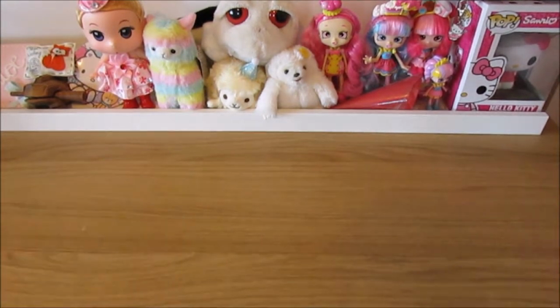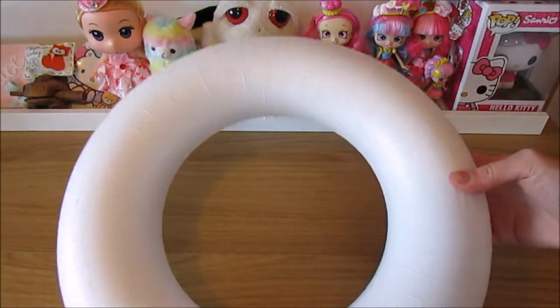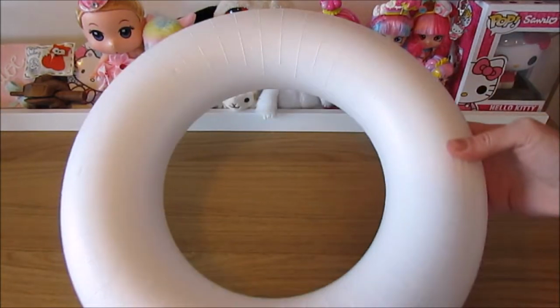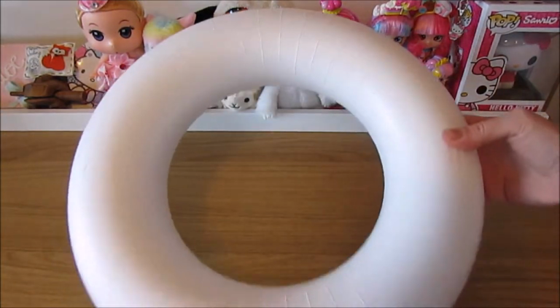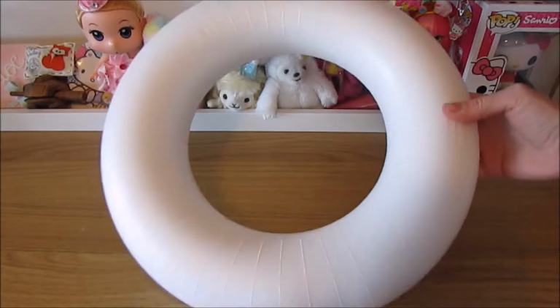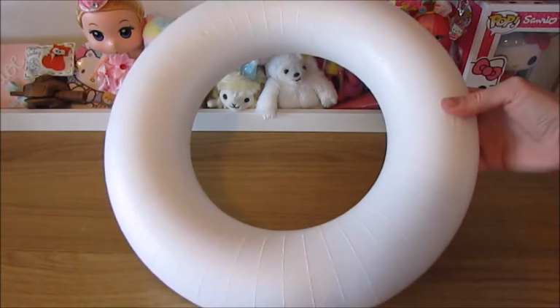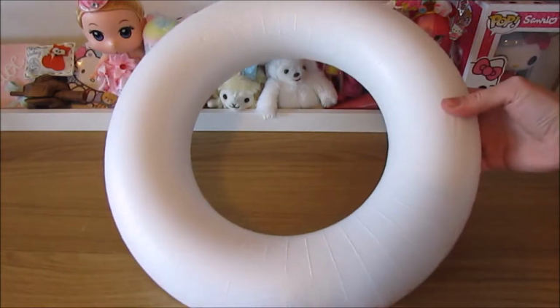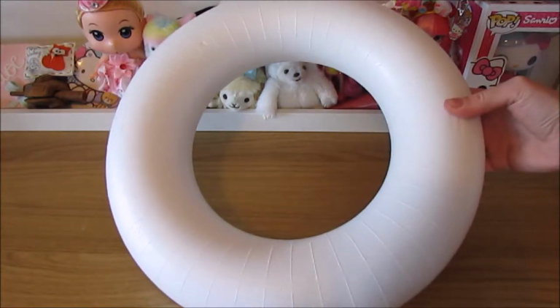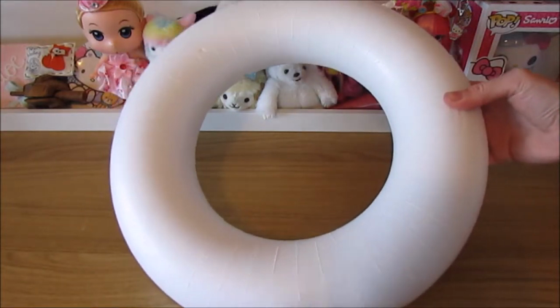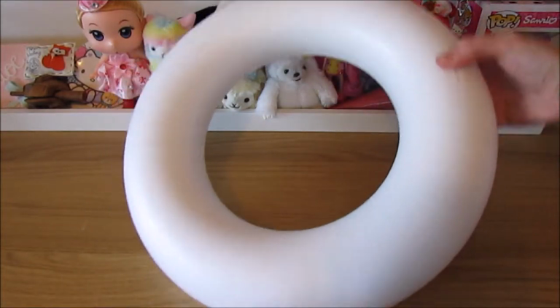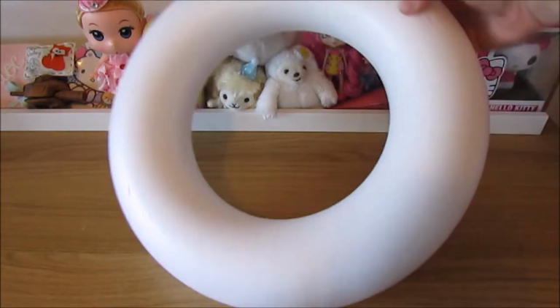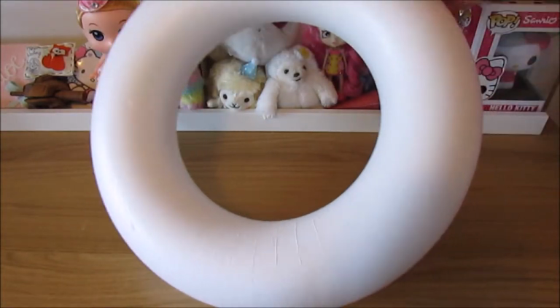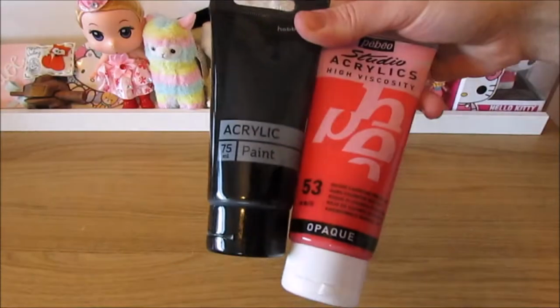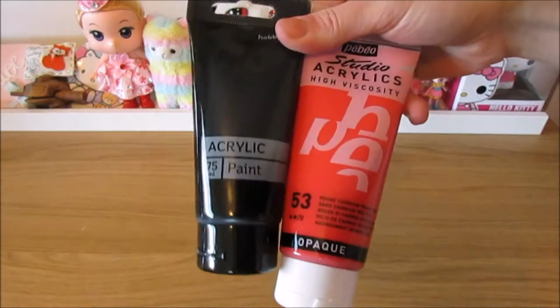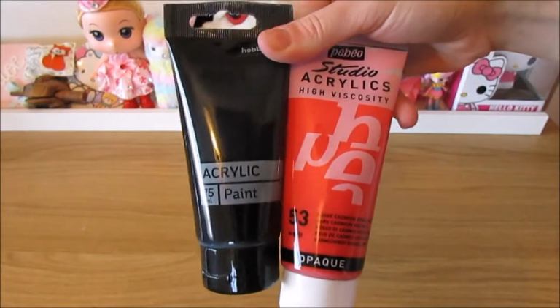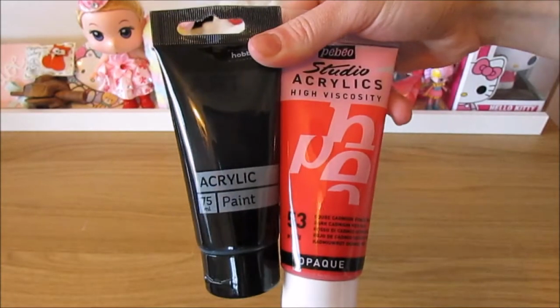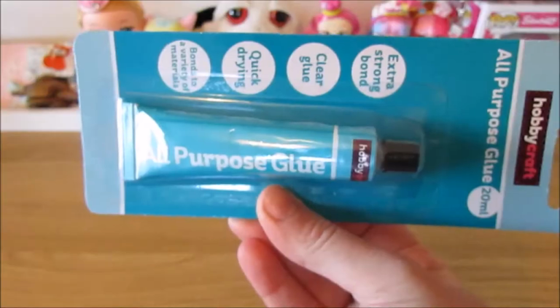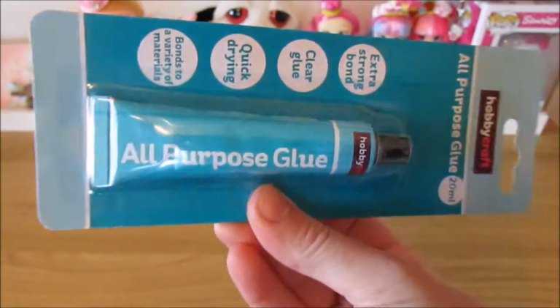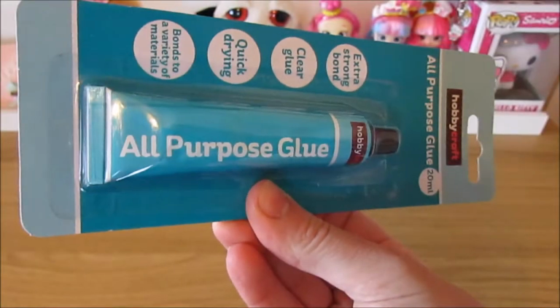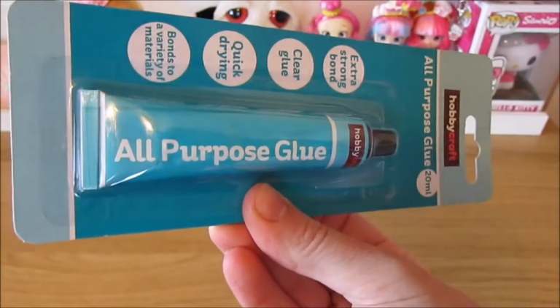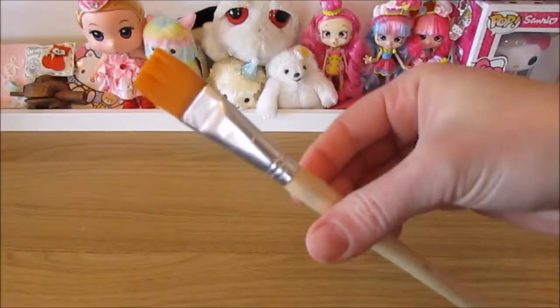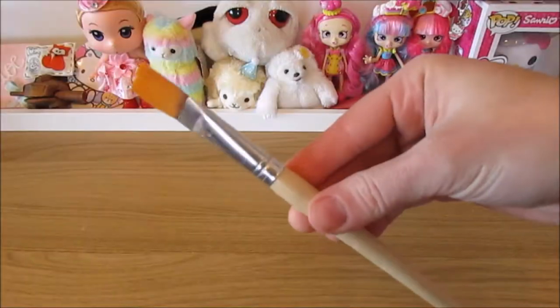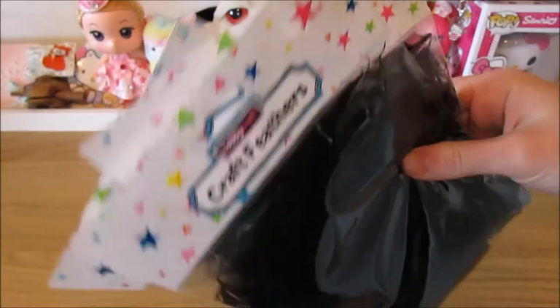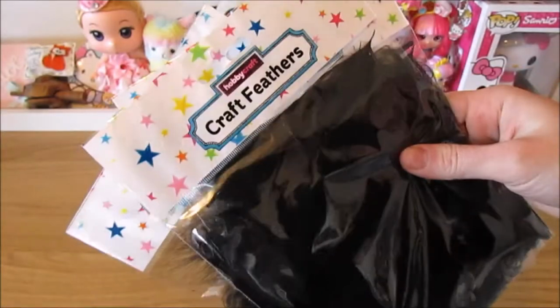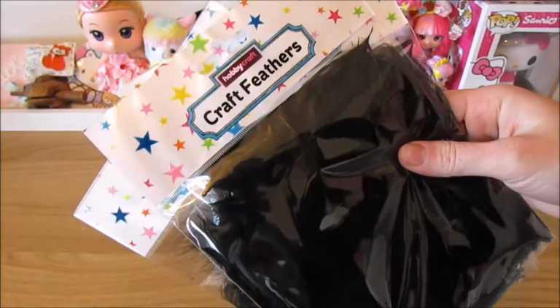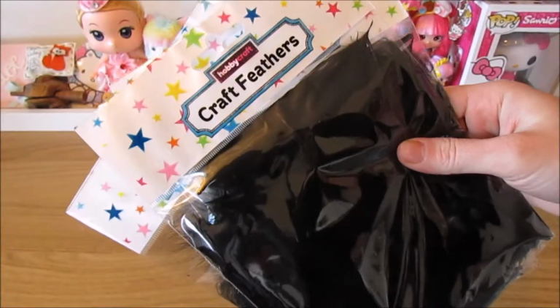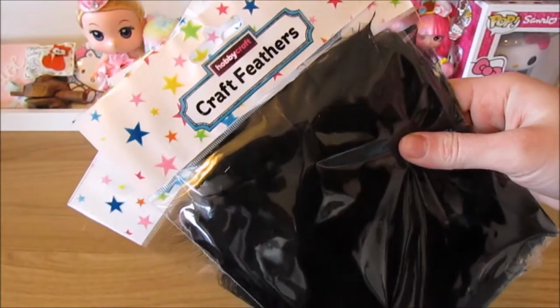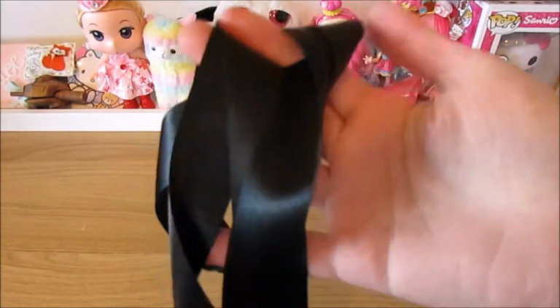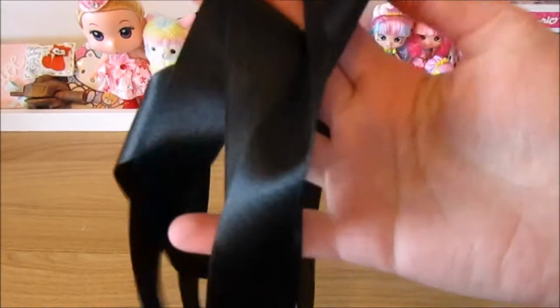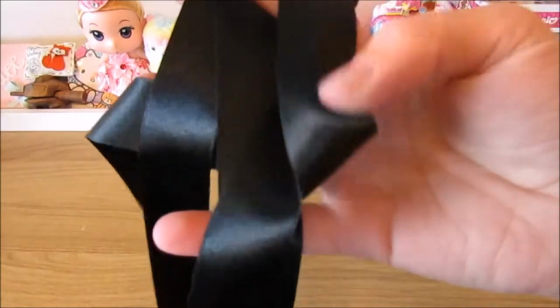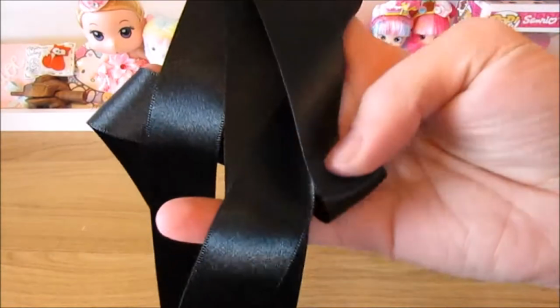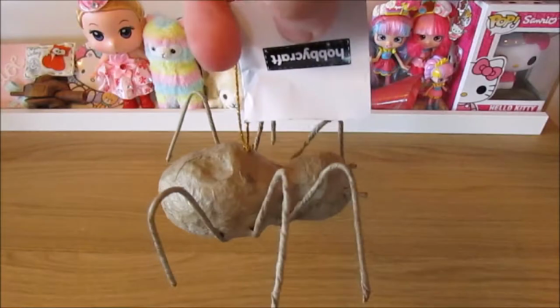For this craft you will need a 30-35cm foam ring, some black and red paint, some all purpose glue, a paintbrush, 3-4 packs of feathers, your ribbon and your spider.